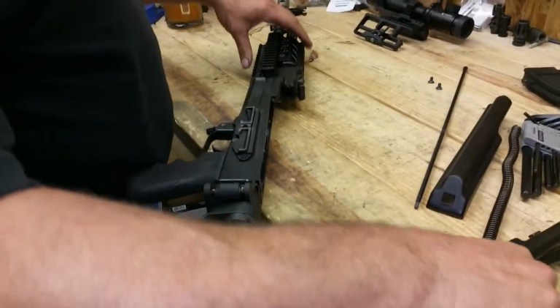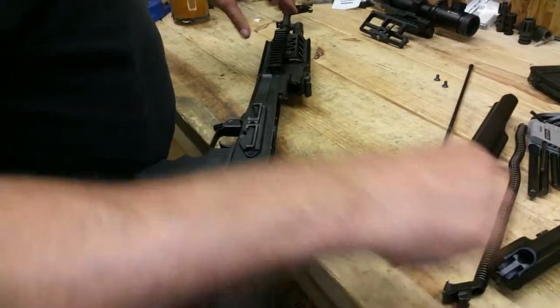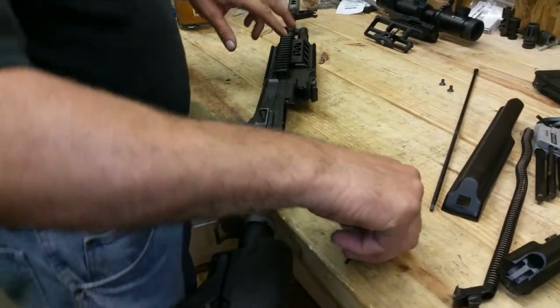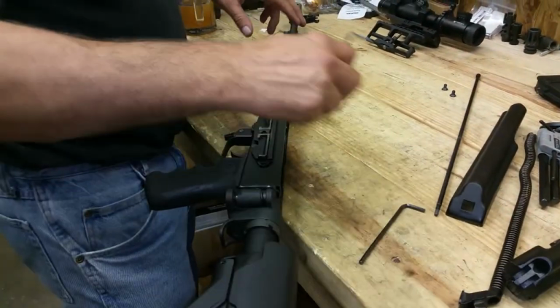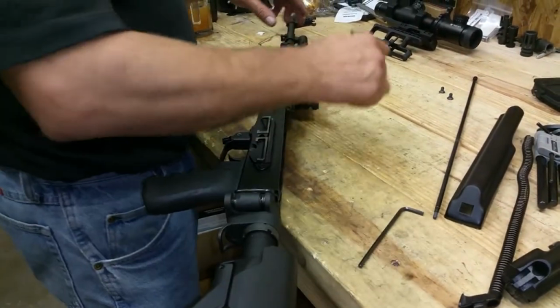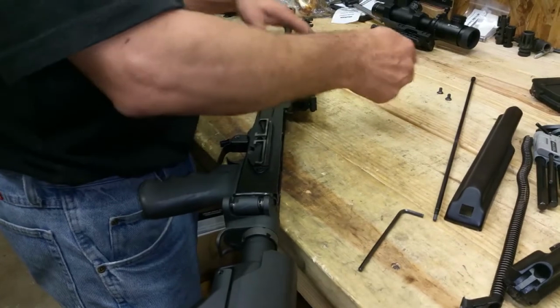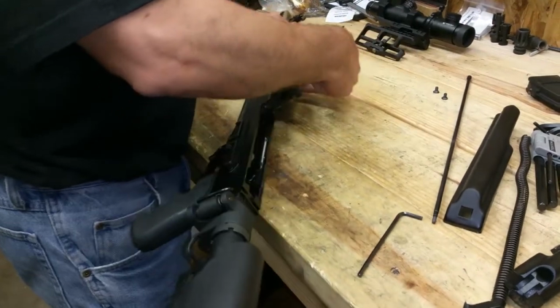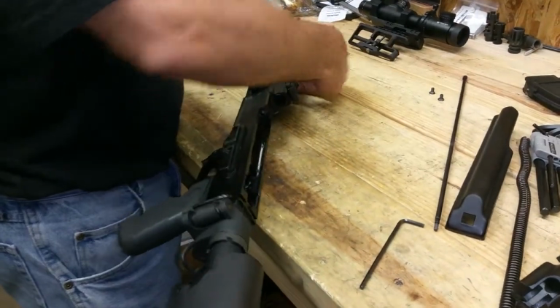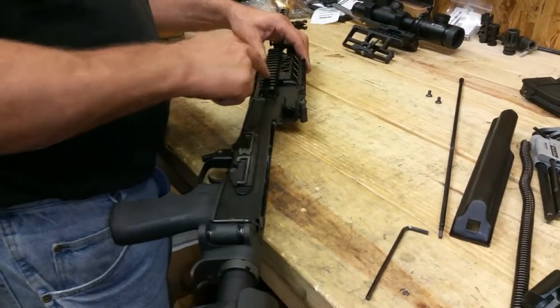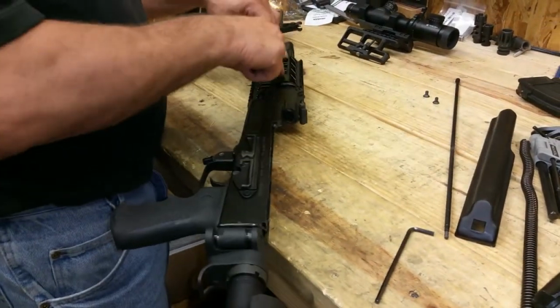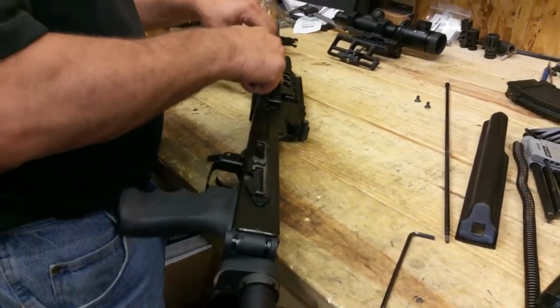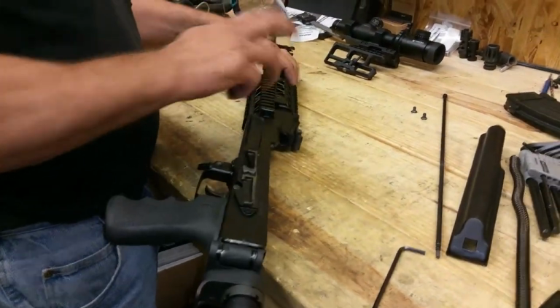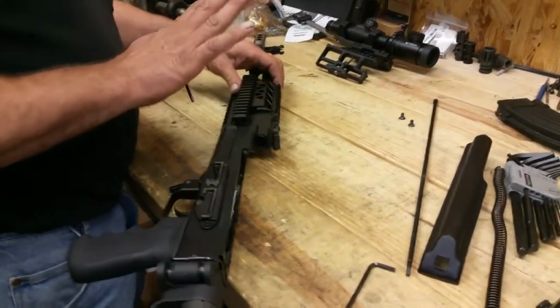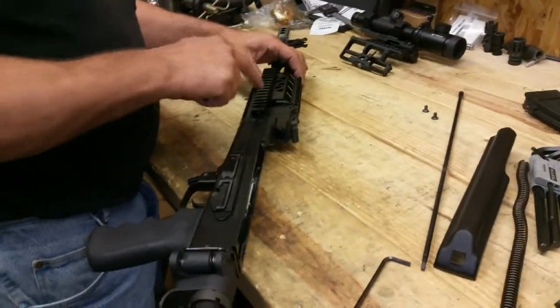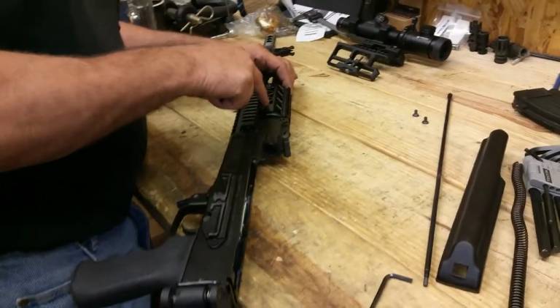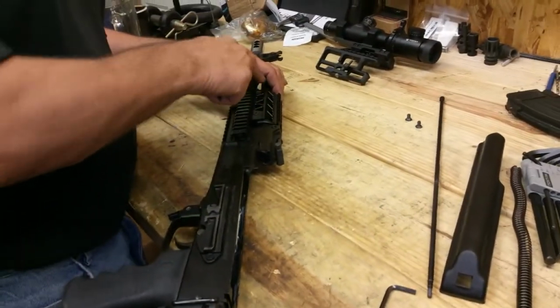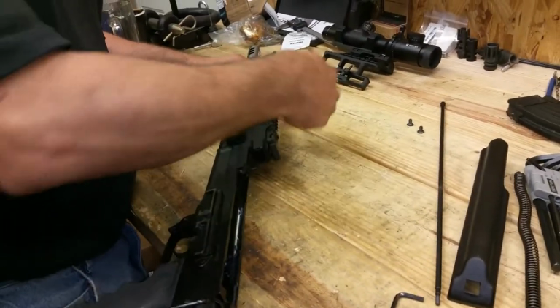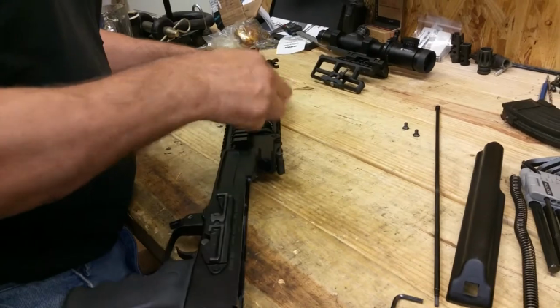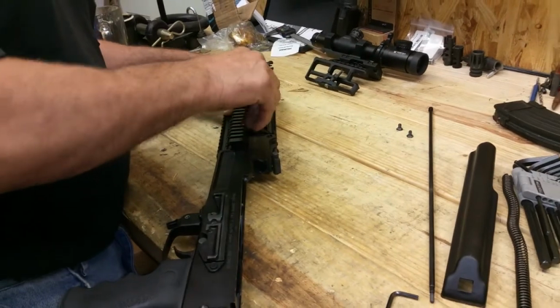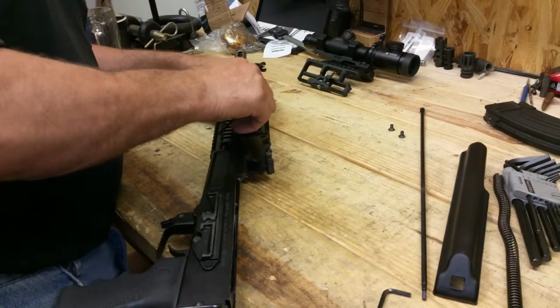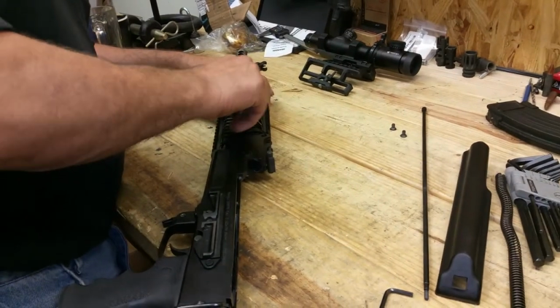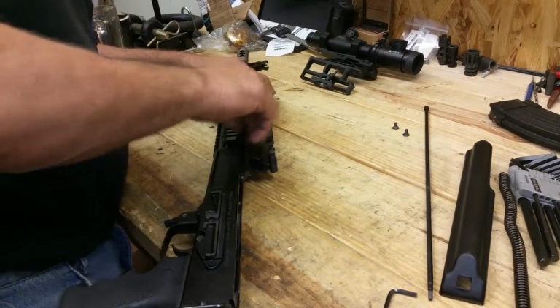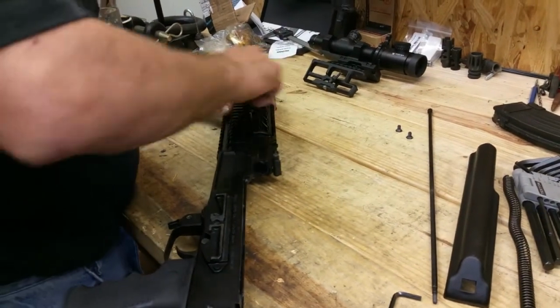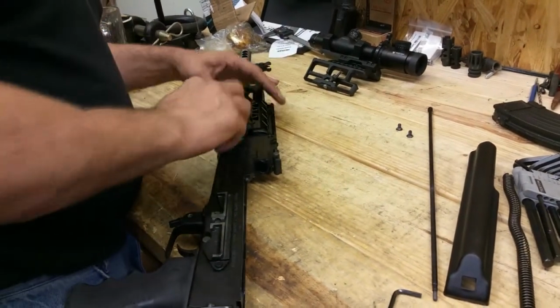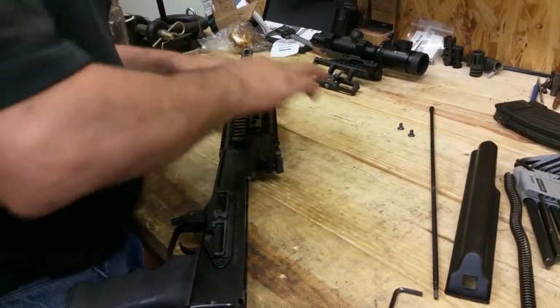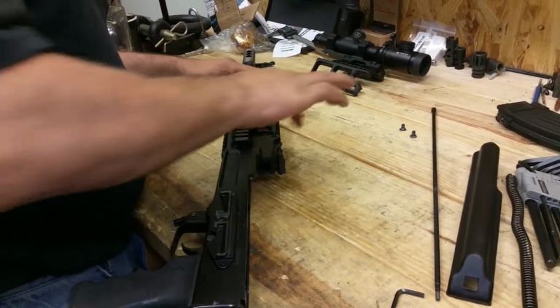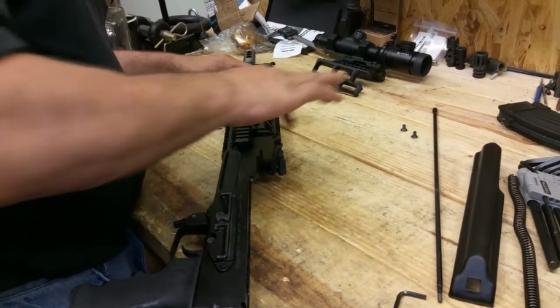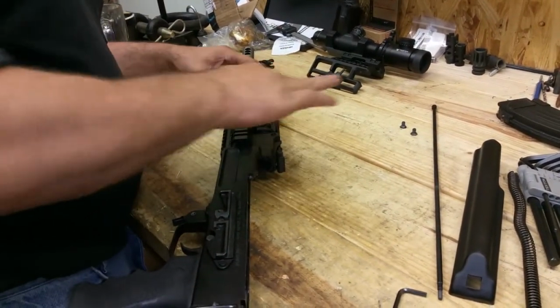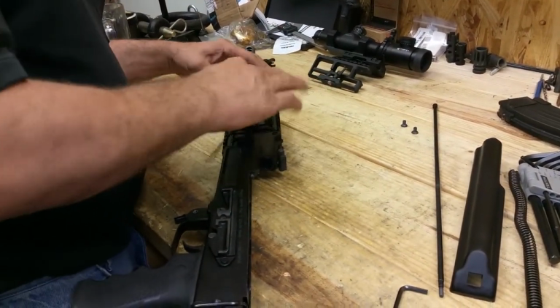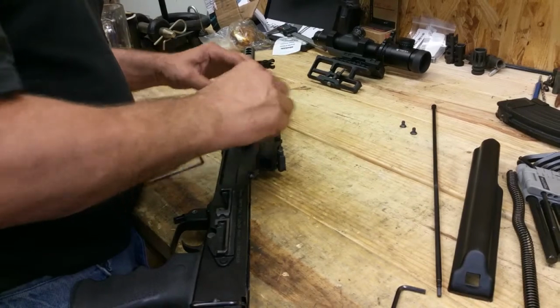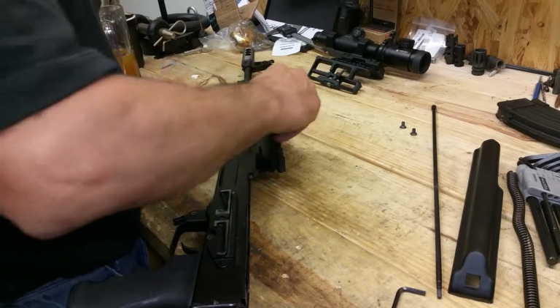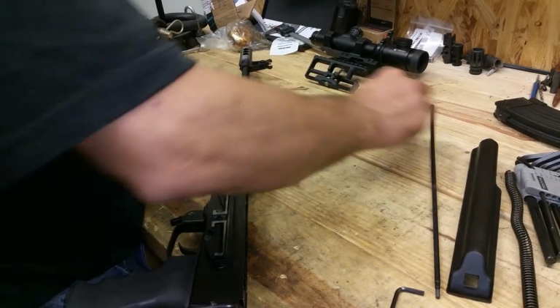We started already, so we already took two screws out of the other side. You've got to take four screws out — two here and two on the other side — and doing some pre-checks, we already started.